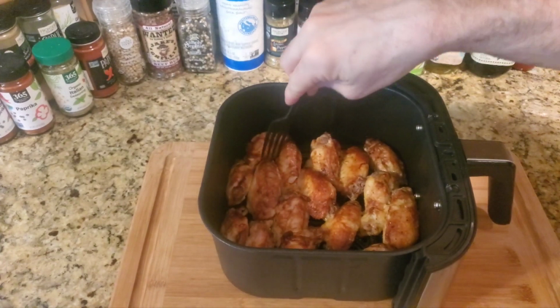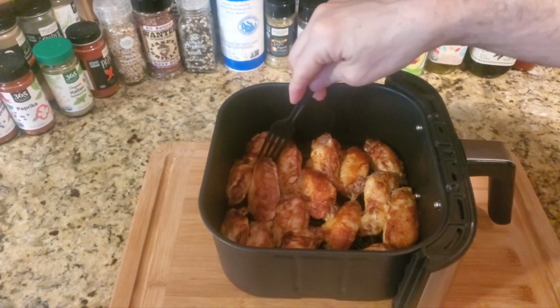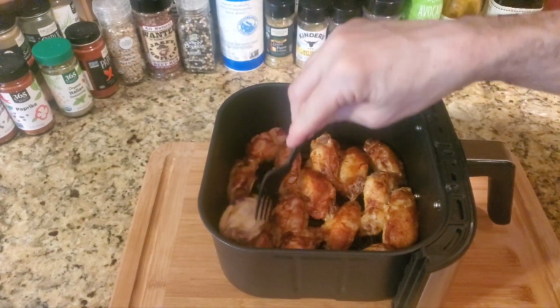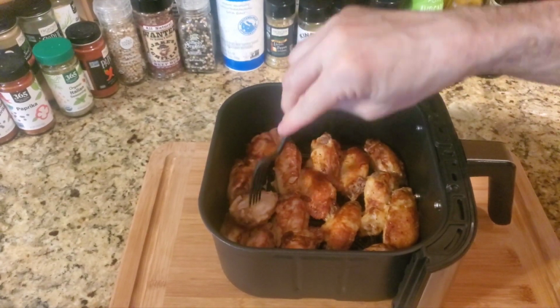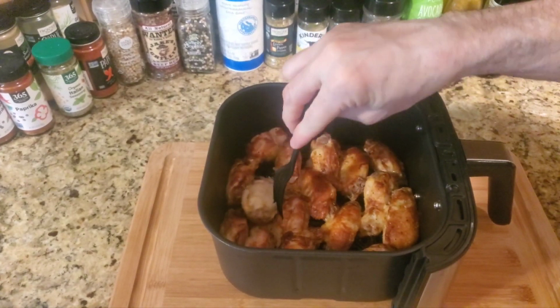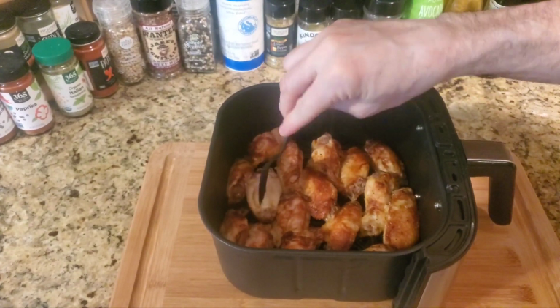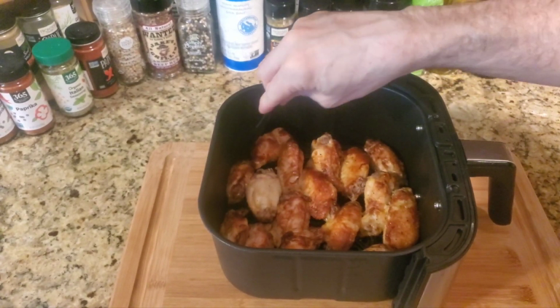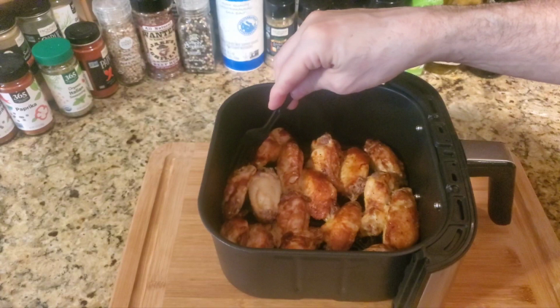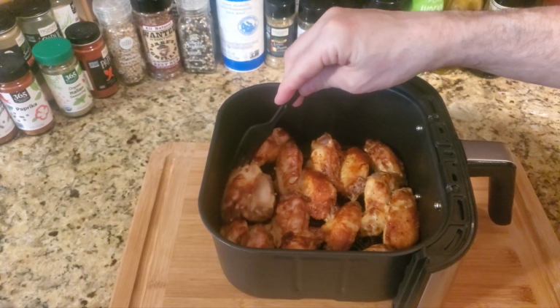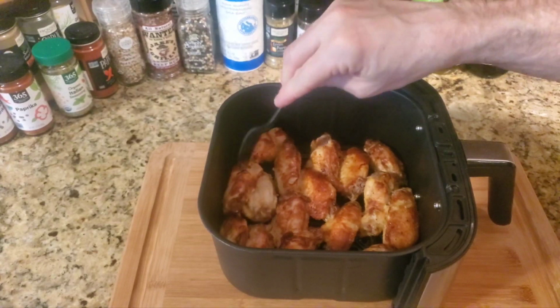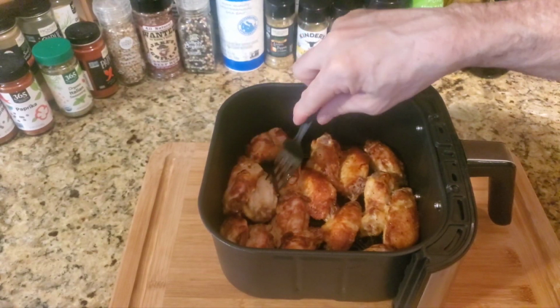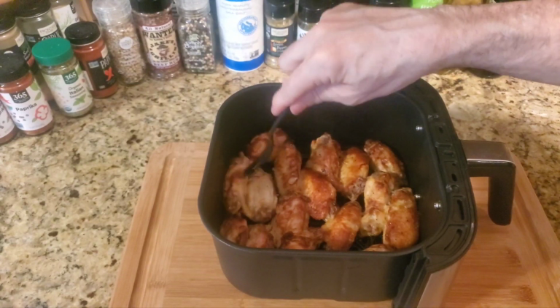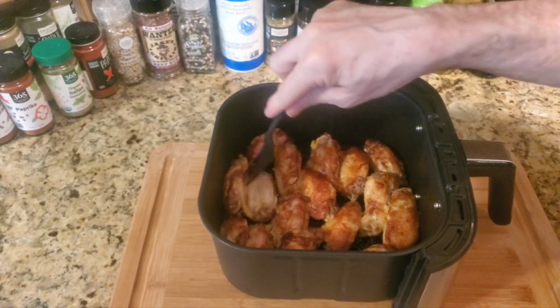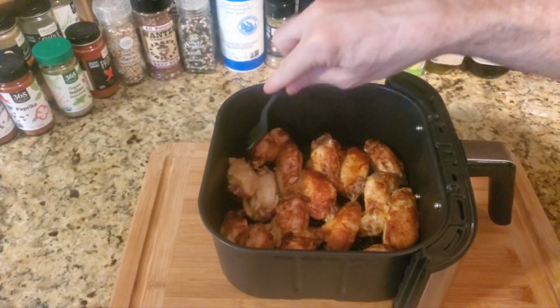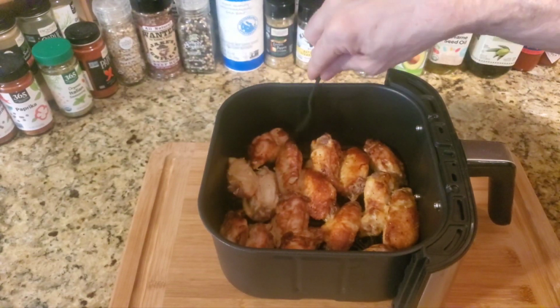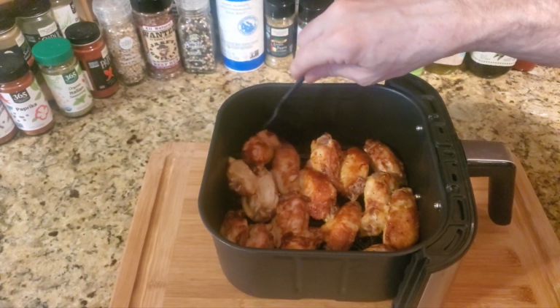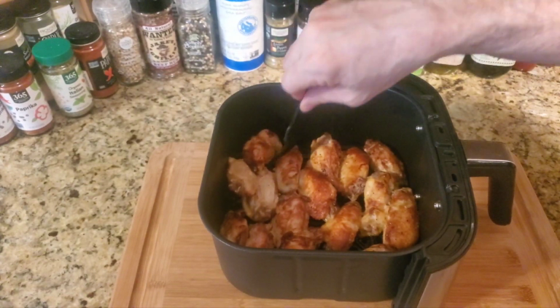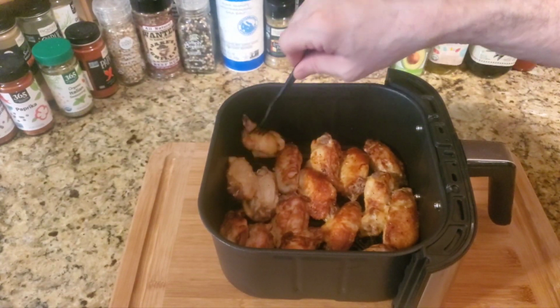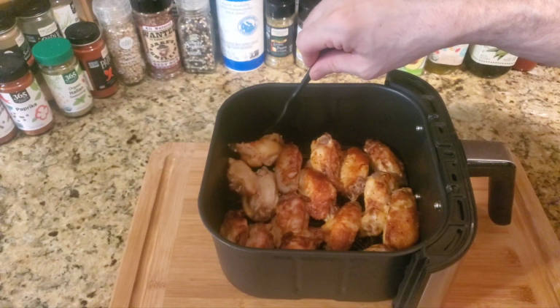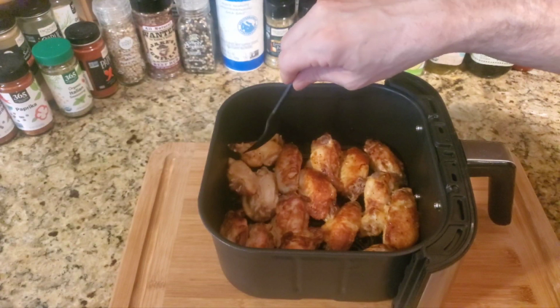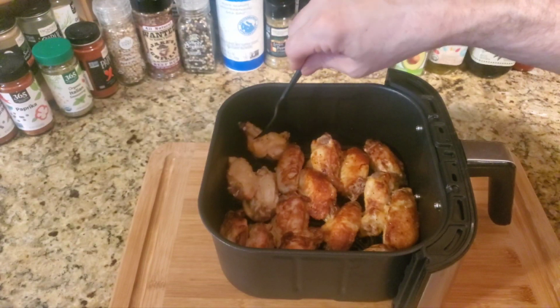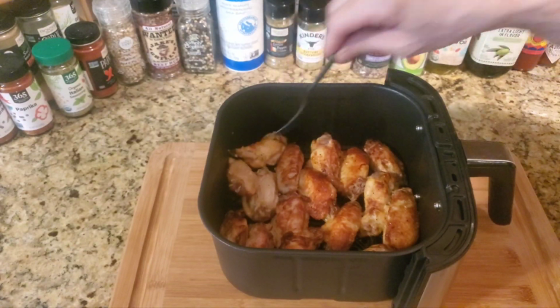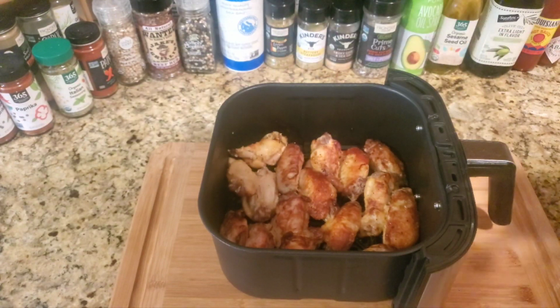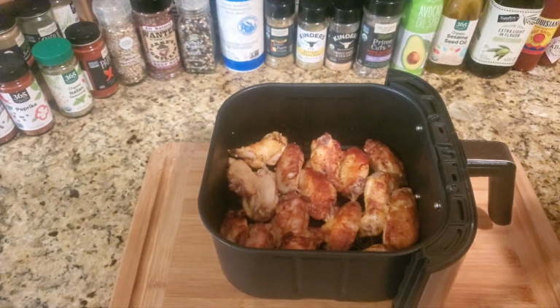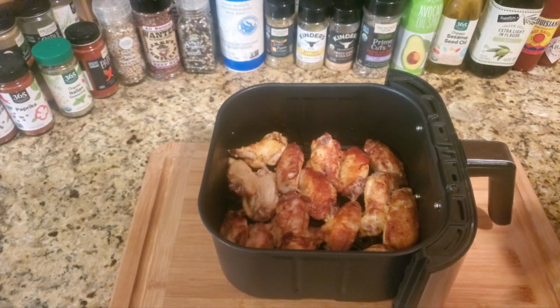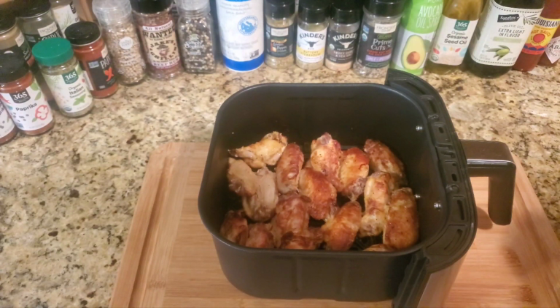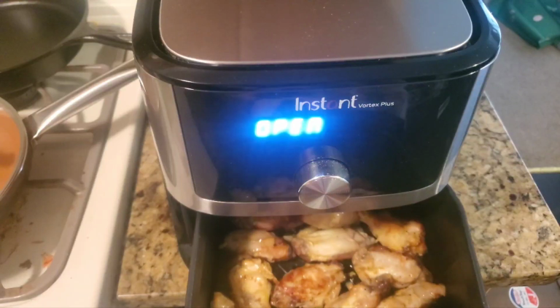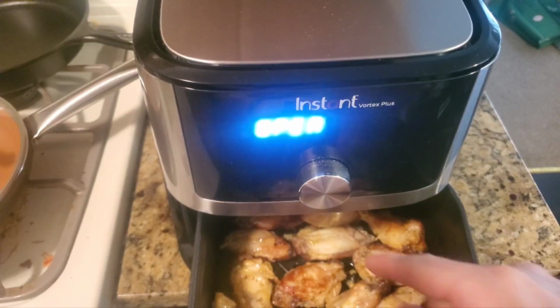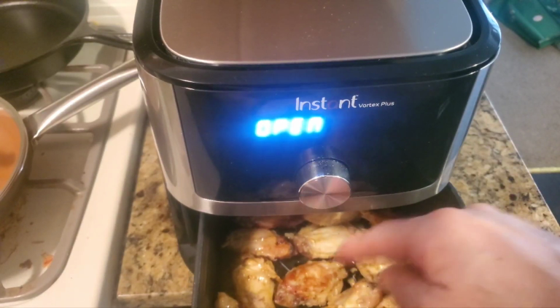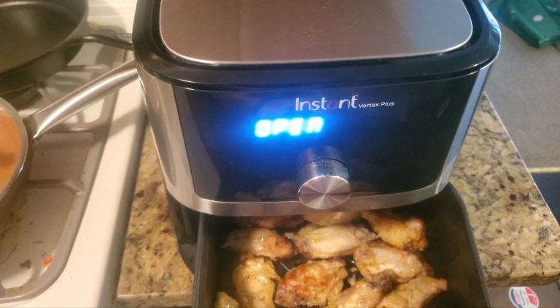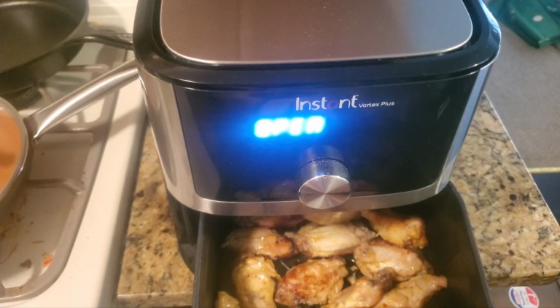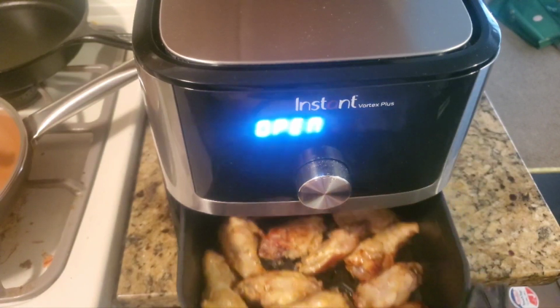So this is after 10 minutes. You're going to want to flip these wings — be very careful because they're hot. Just flip everyone over in the basket.